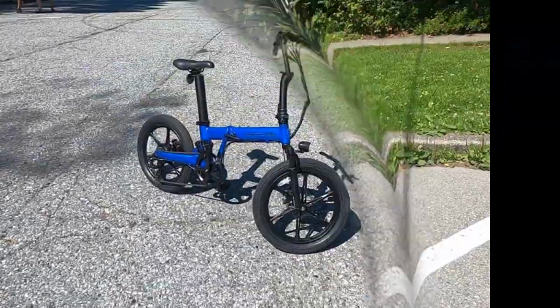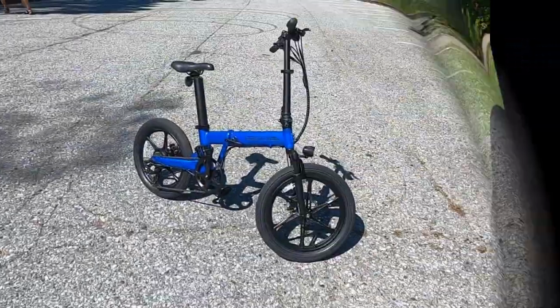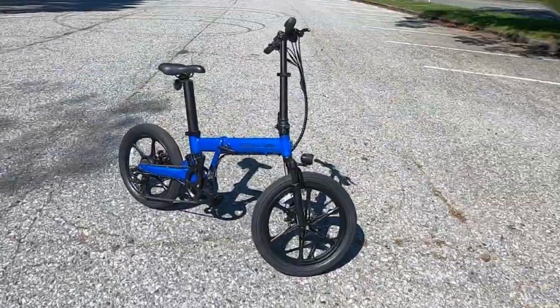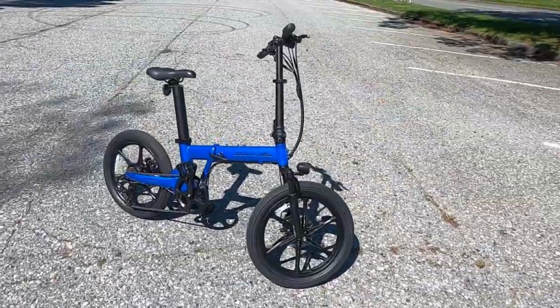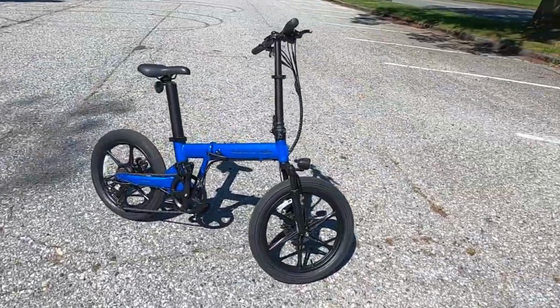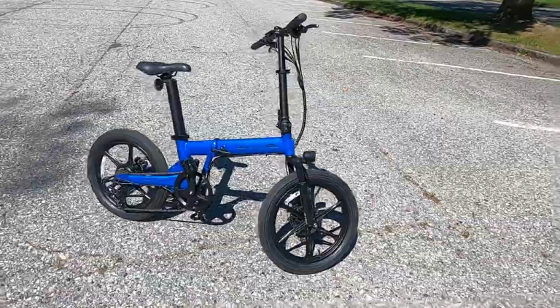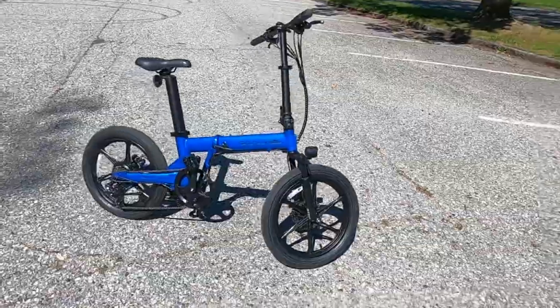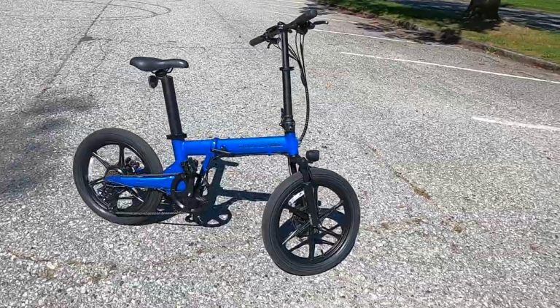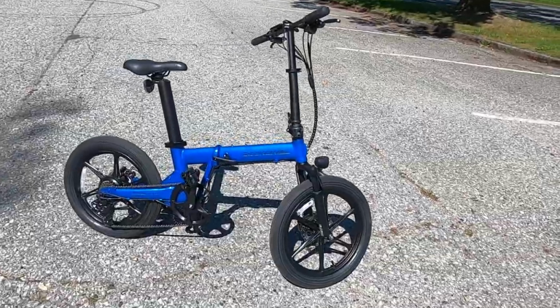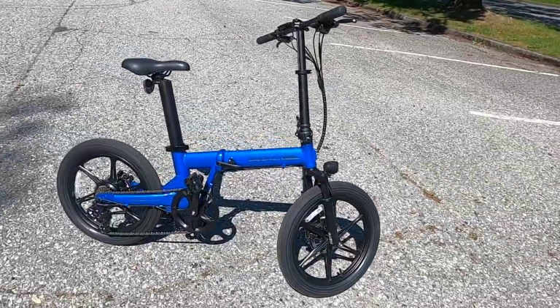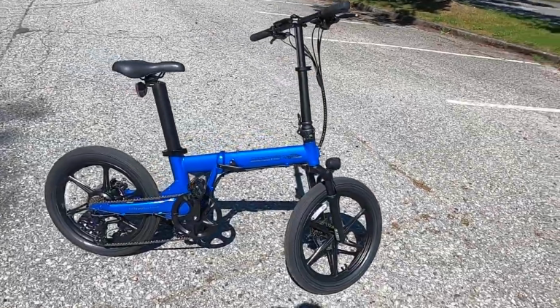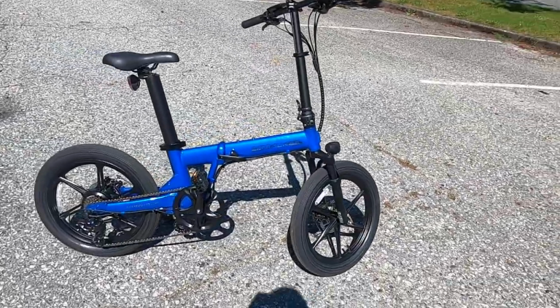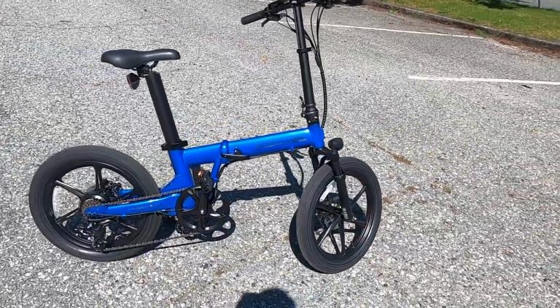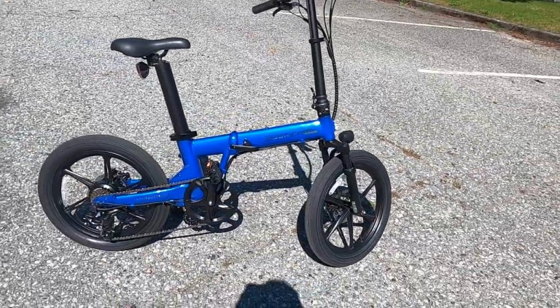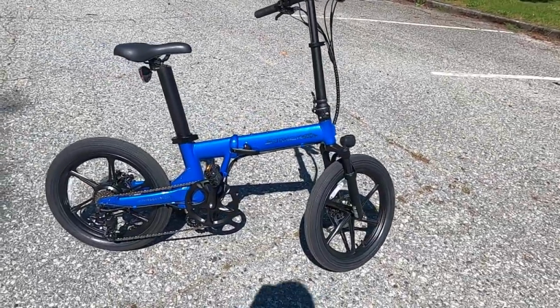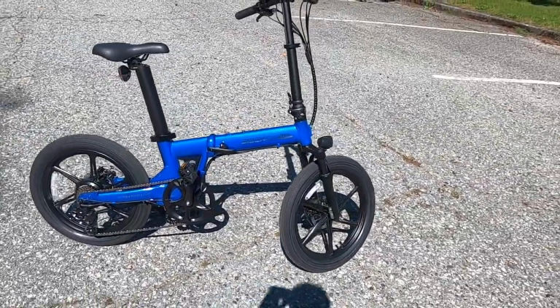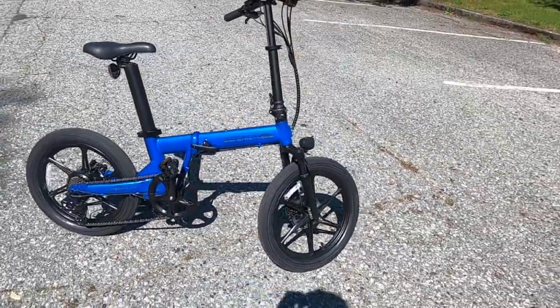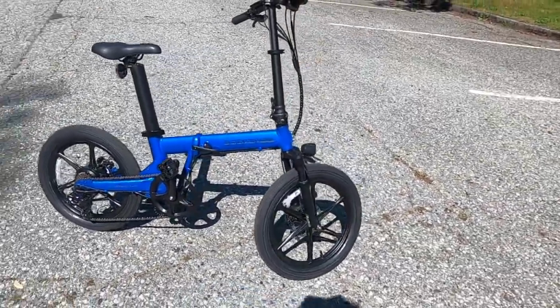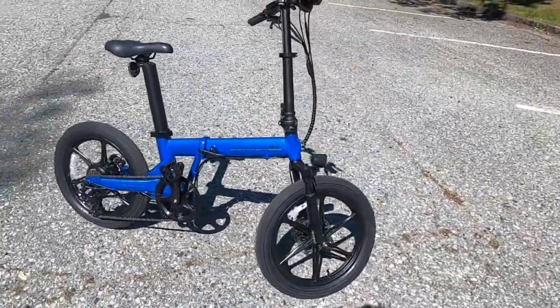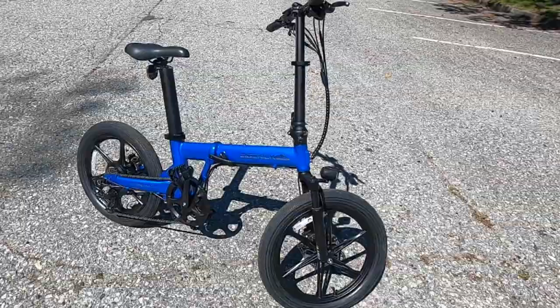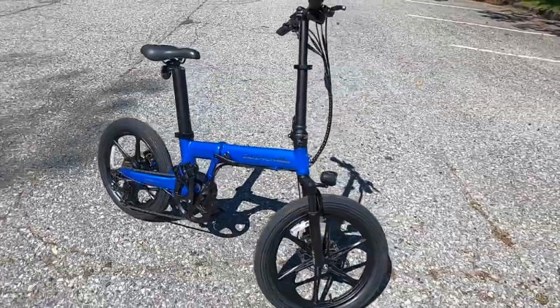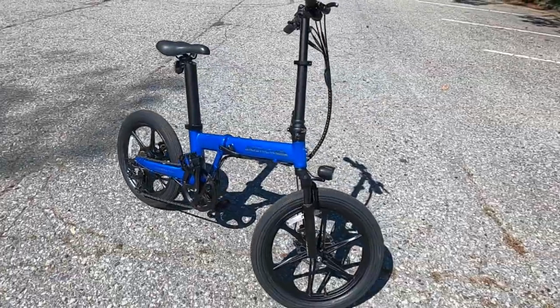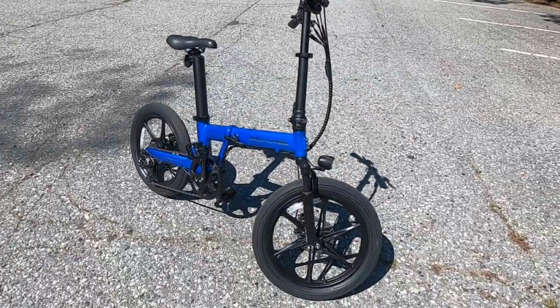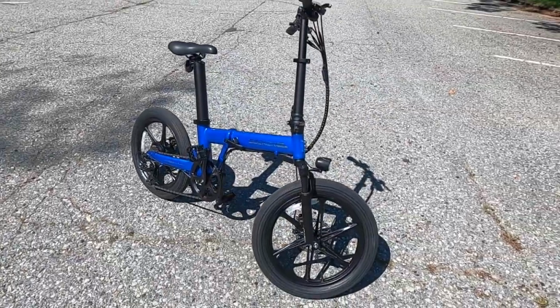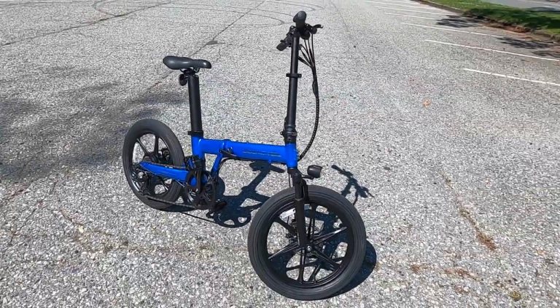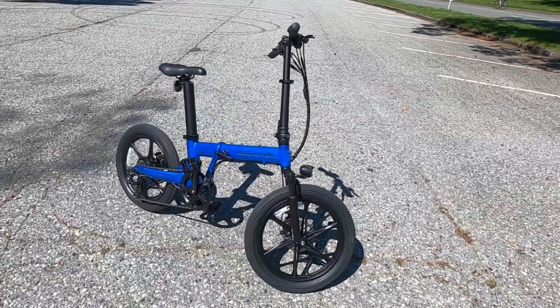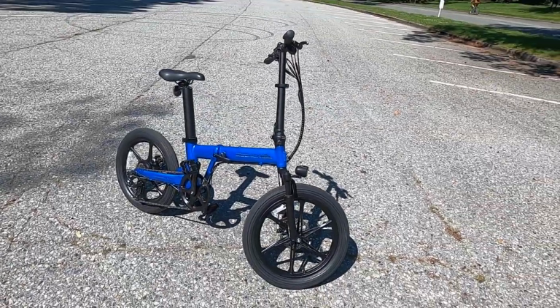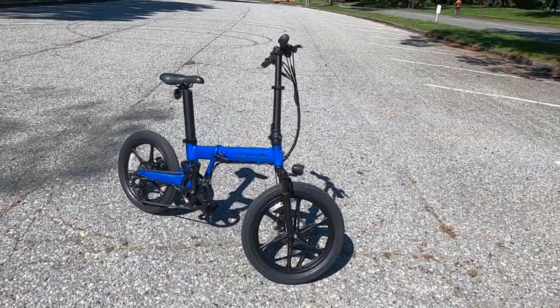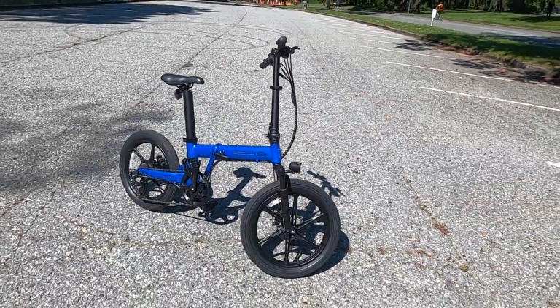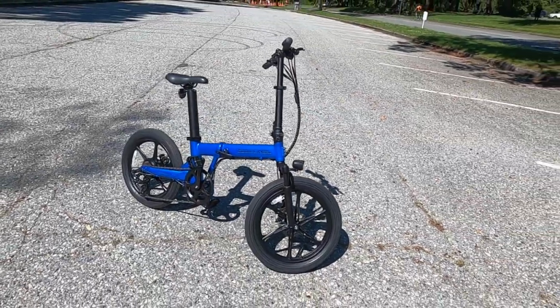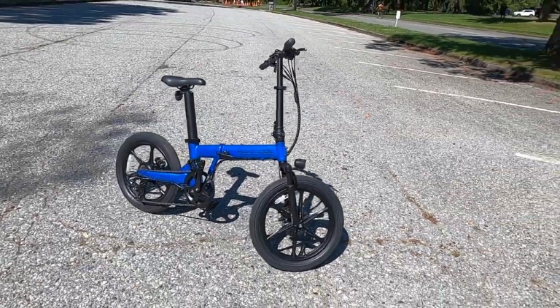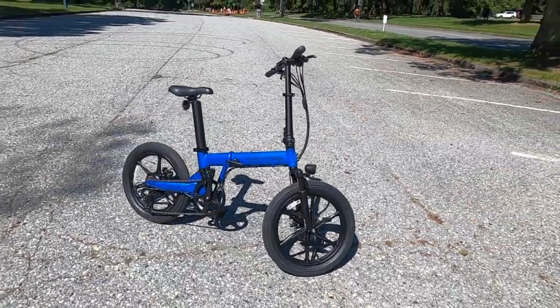What's up everybody? It's Rowan from Radical Electric Bikes here with you again. Today we're doing a review of the Sidekick Trail V2 by Alter Ego eBikes. A big shout out to Kyle for giving this to me to review today.